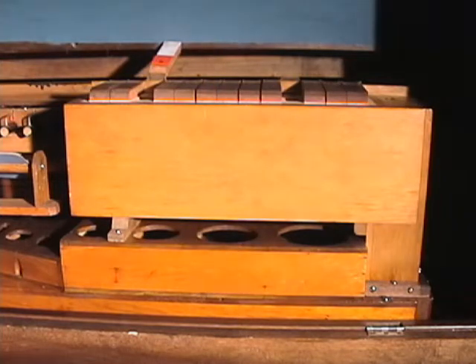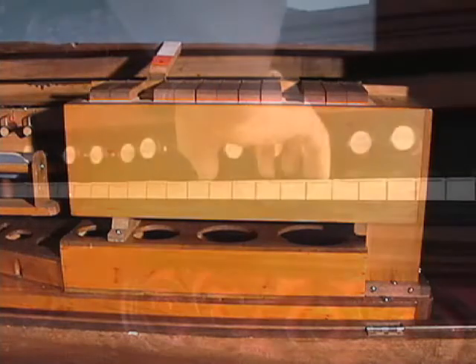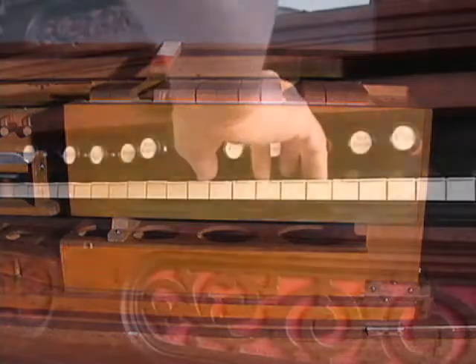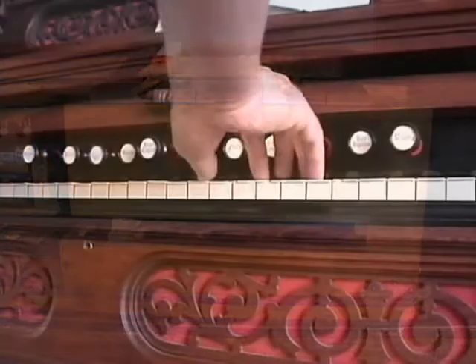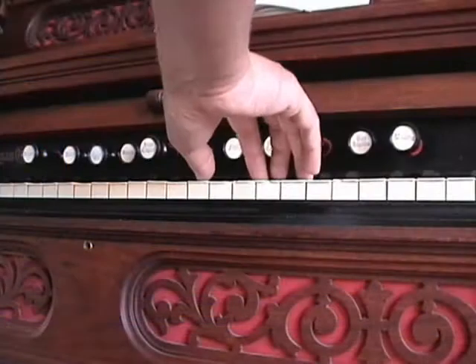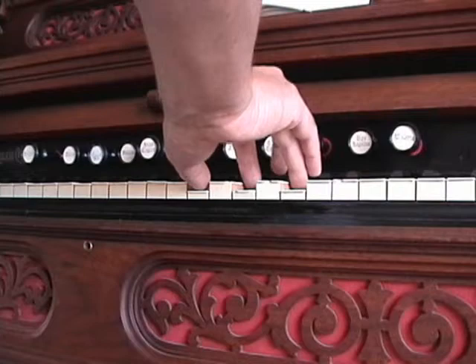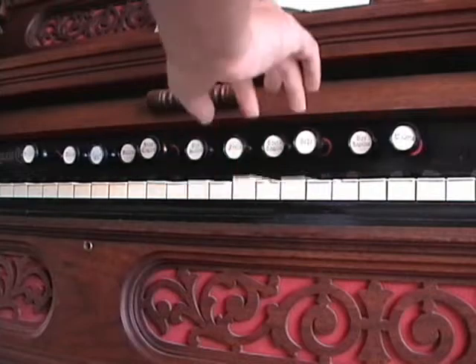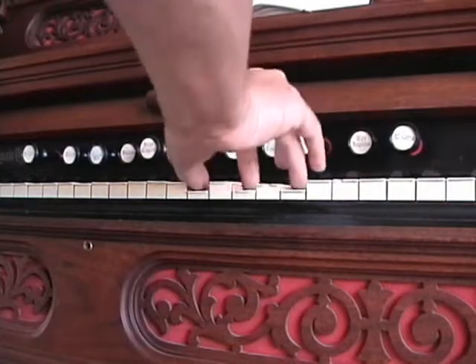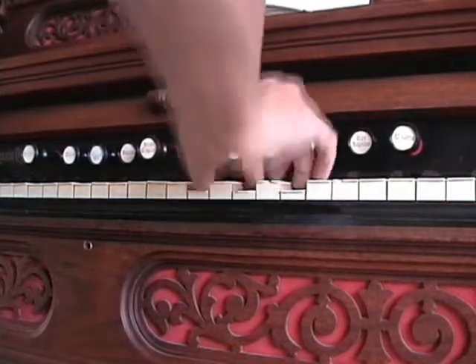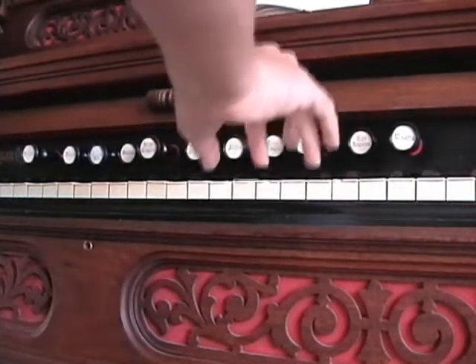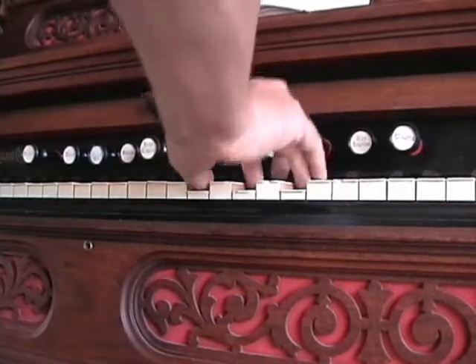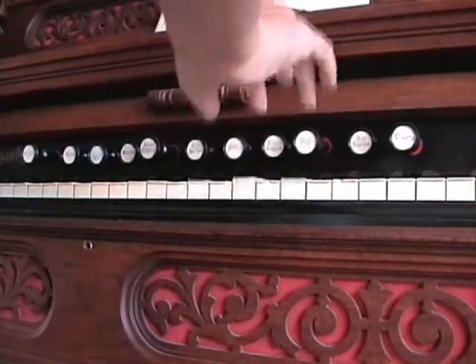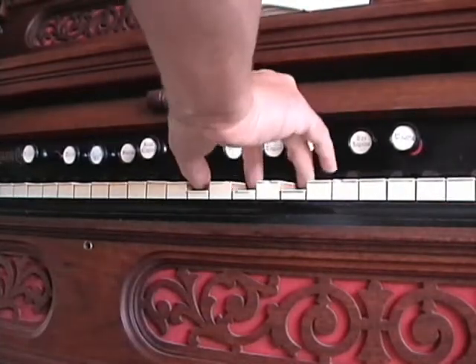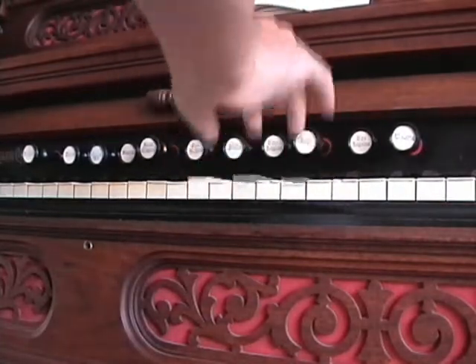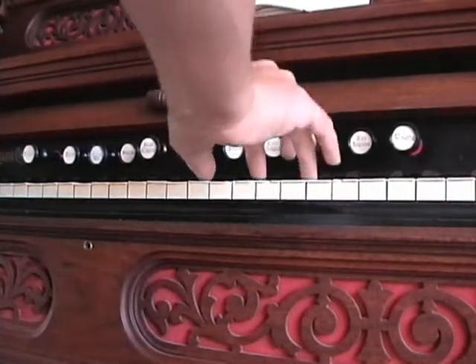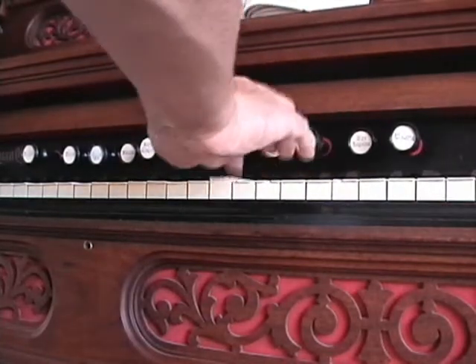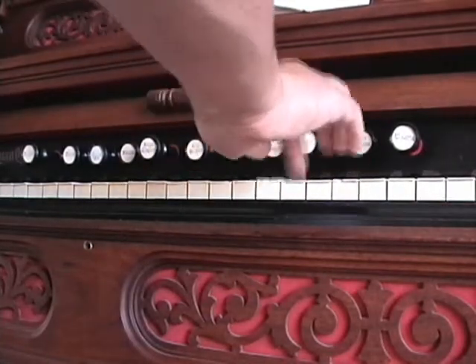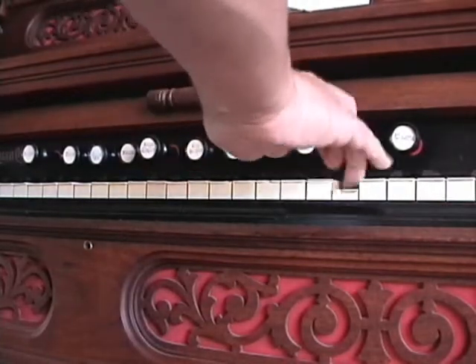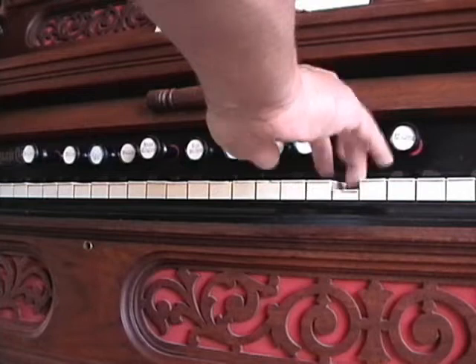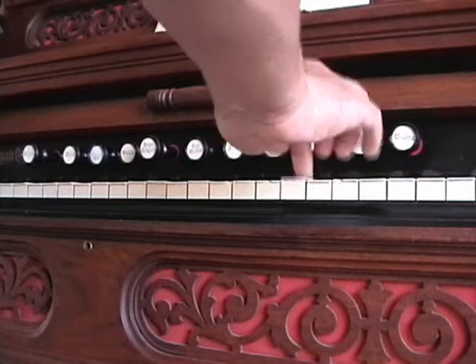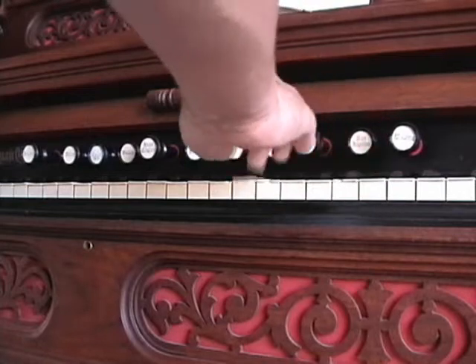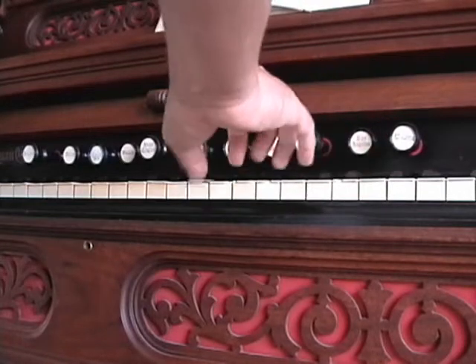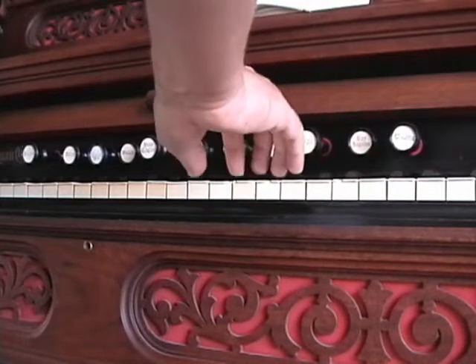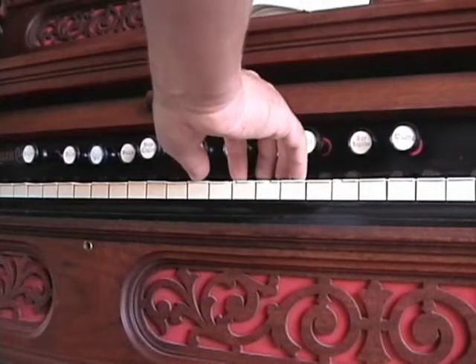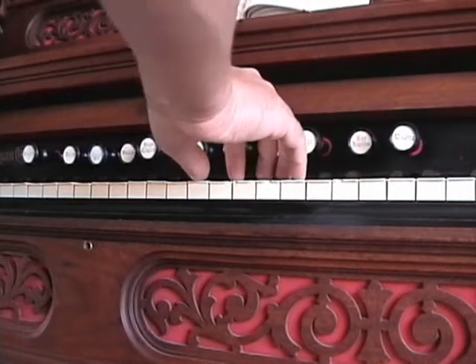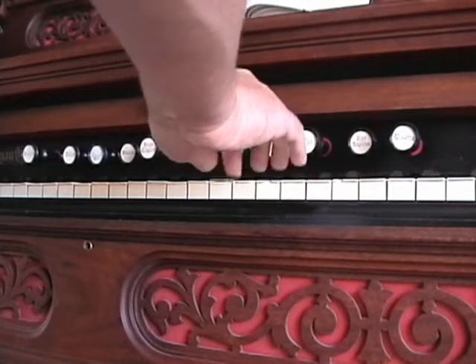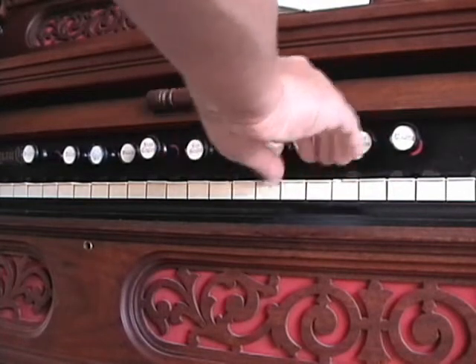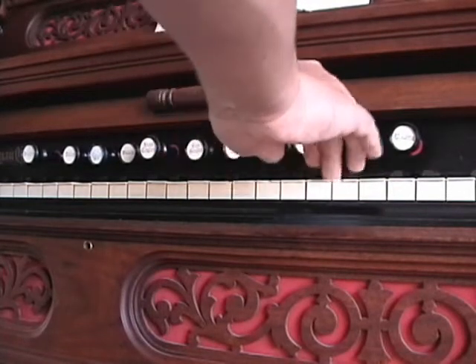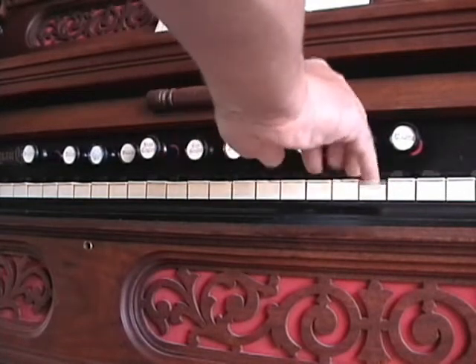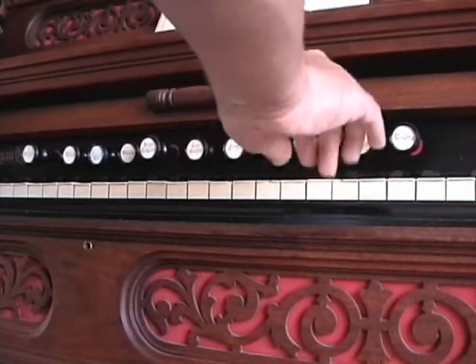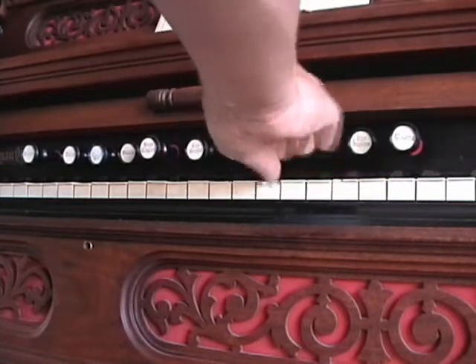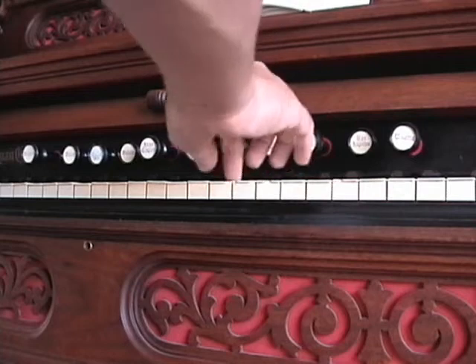Due to the design of many reed organs, when a key is released, many of them tend to chatter. With these kinds of instruments, it is just as important how you release the key as how you press it.